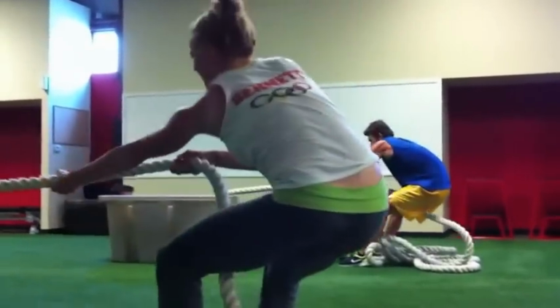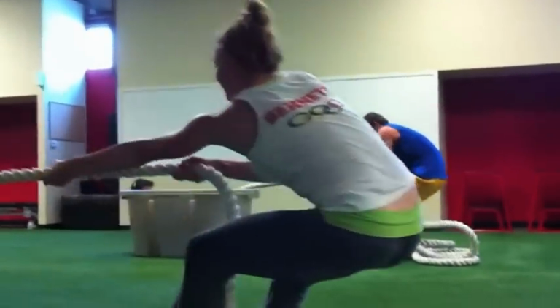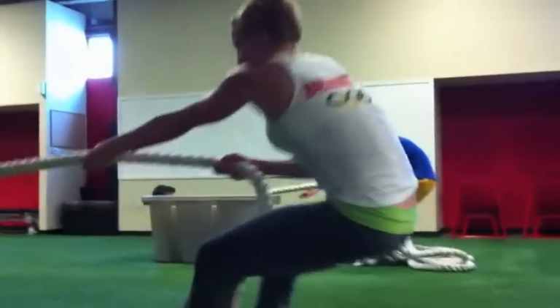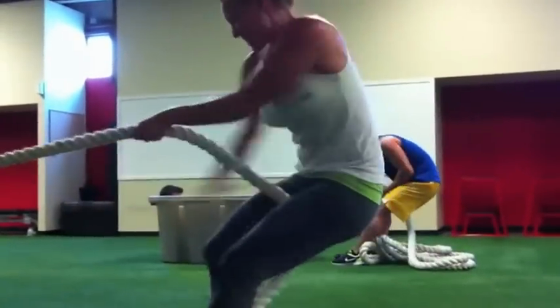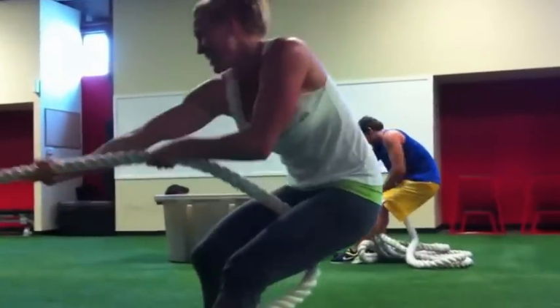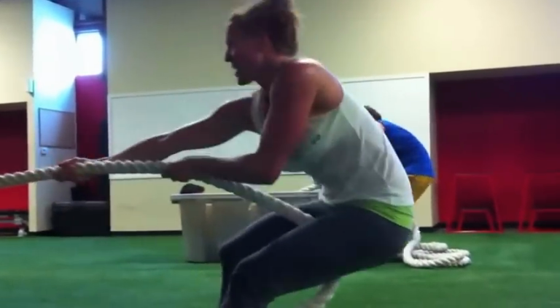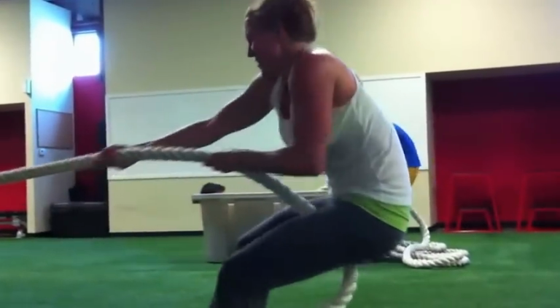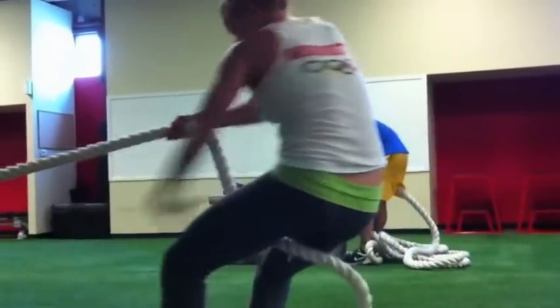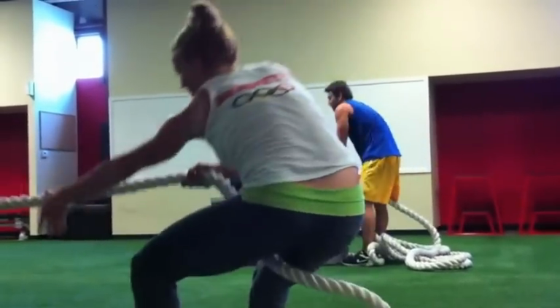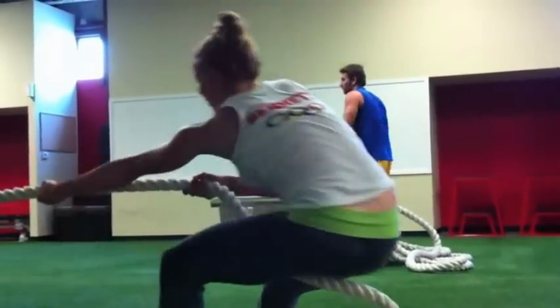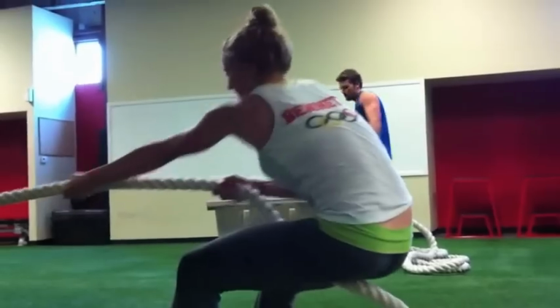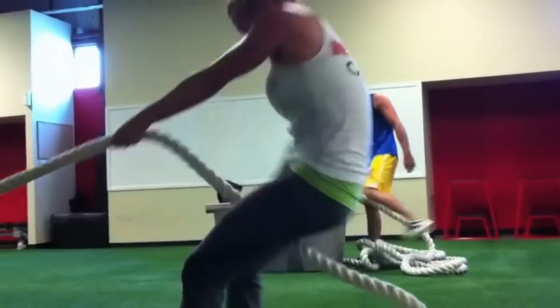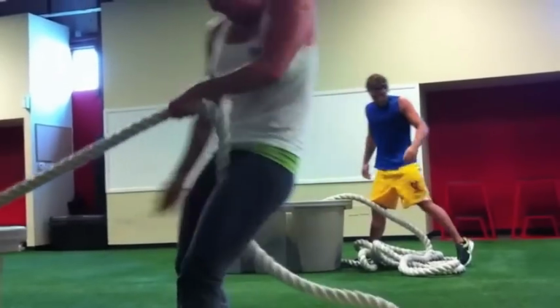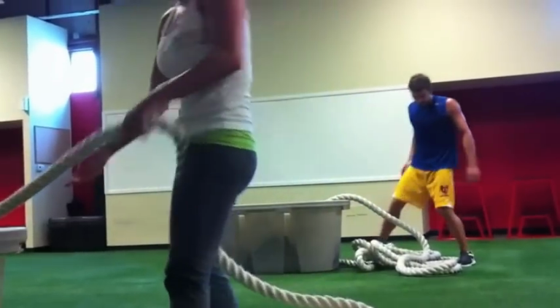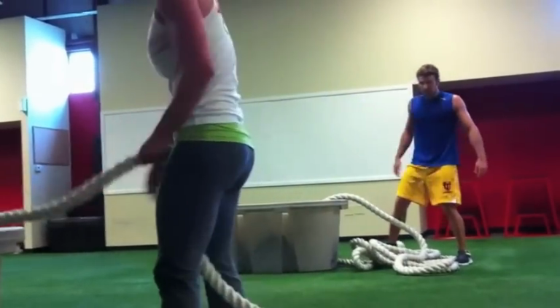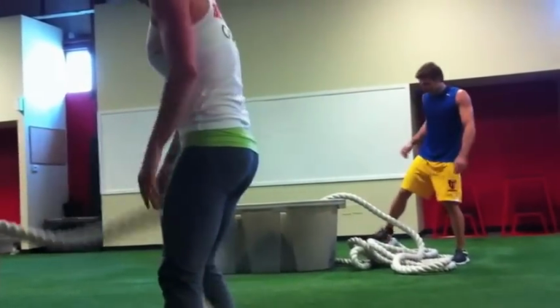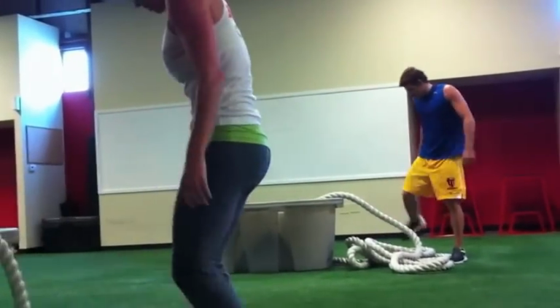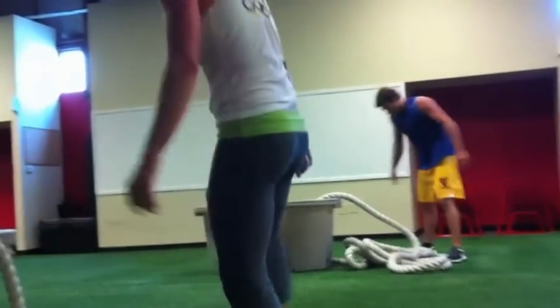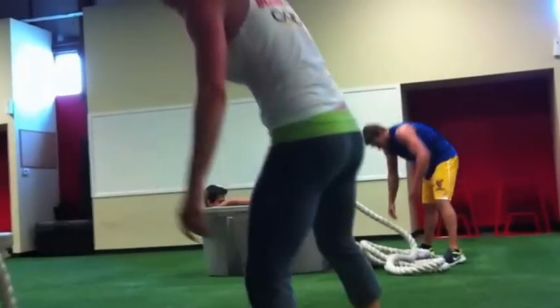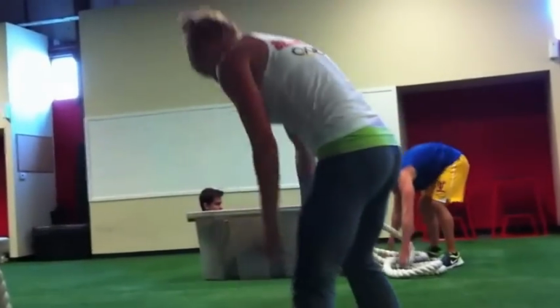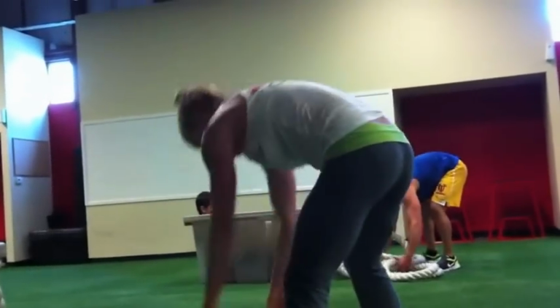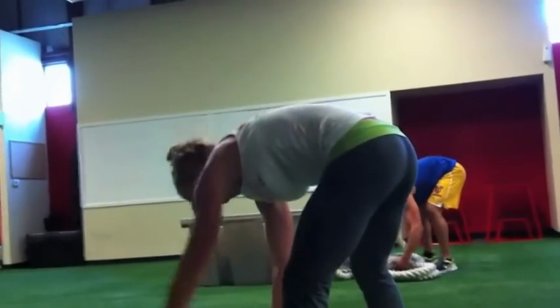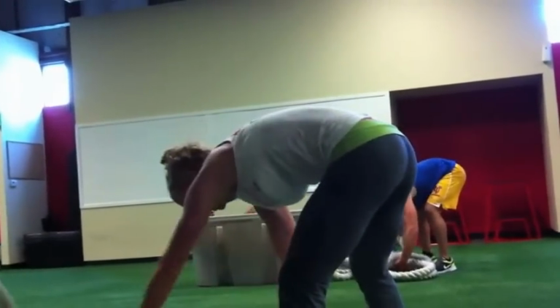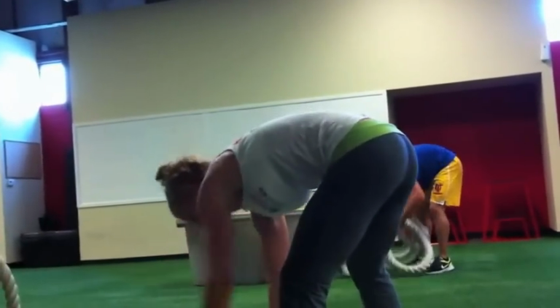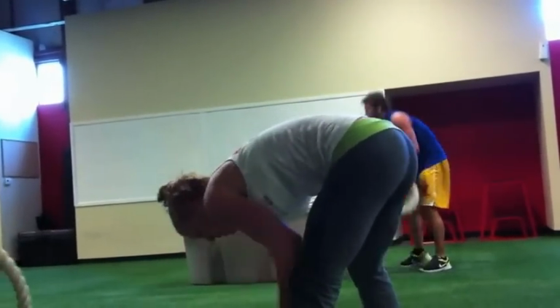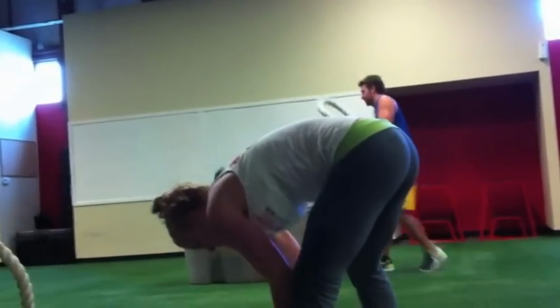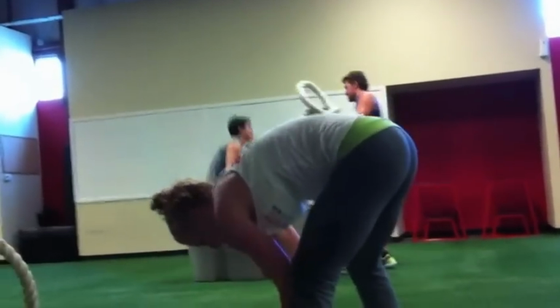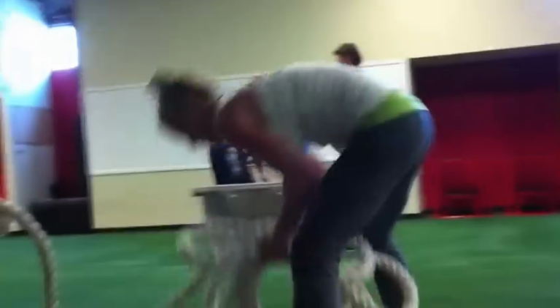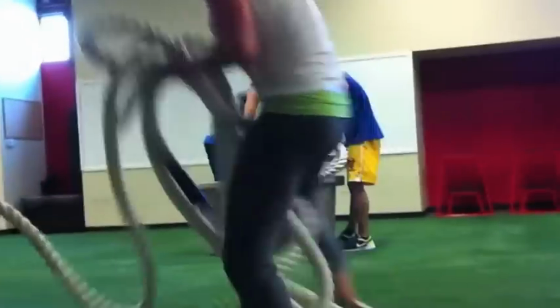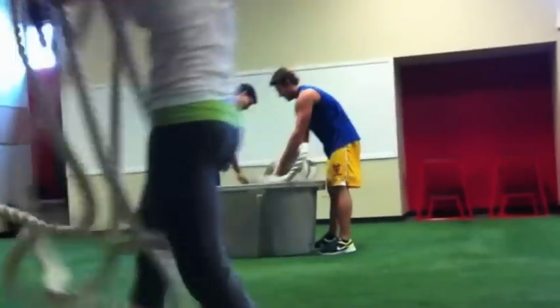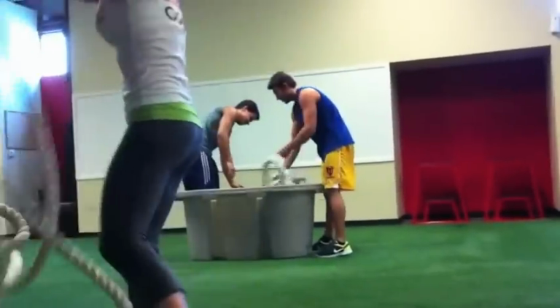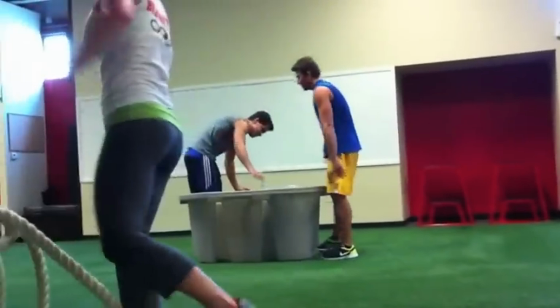Turn, turn, one more pull, and clear. Very good. You can just leave that — there you go. Take that rope, dump it in, and we're going to accelerate forward.